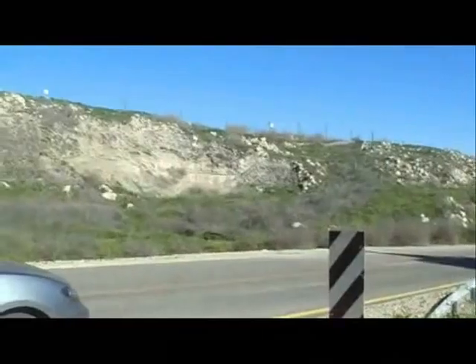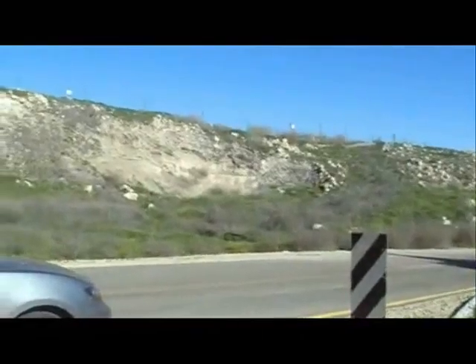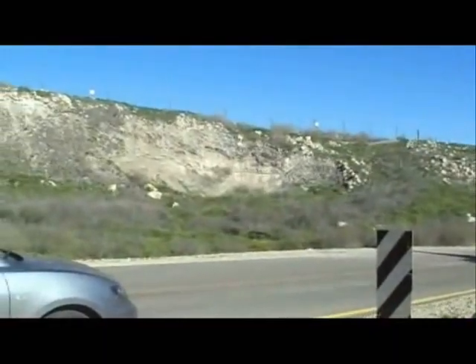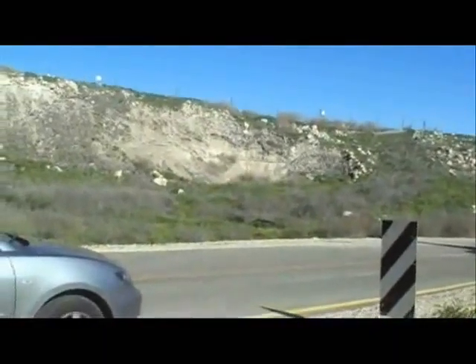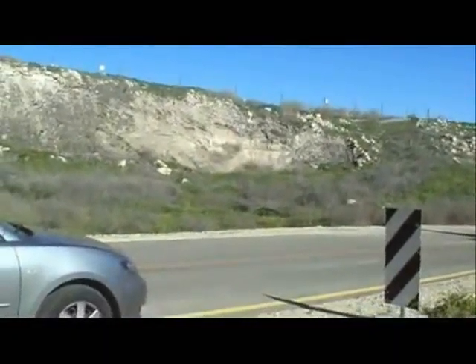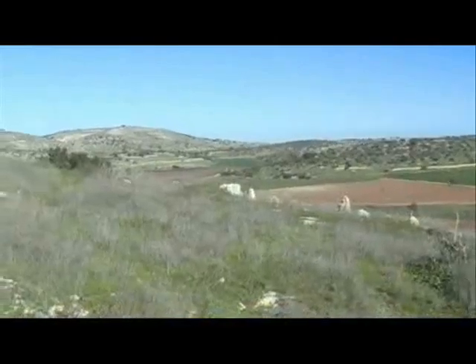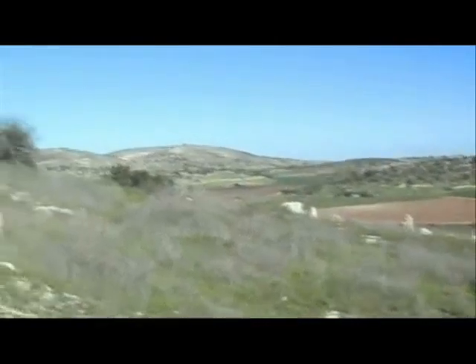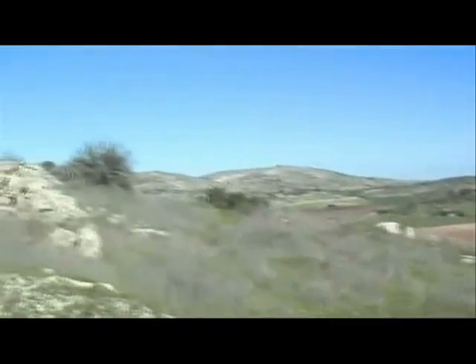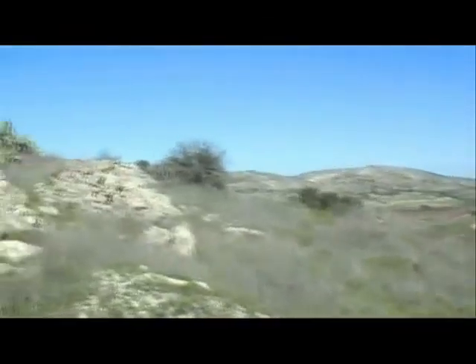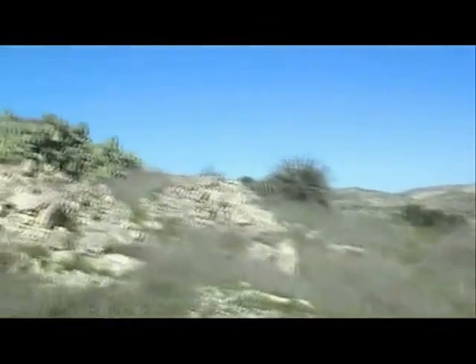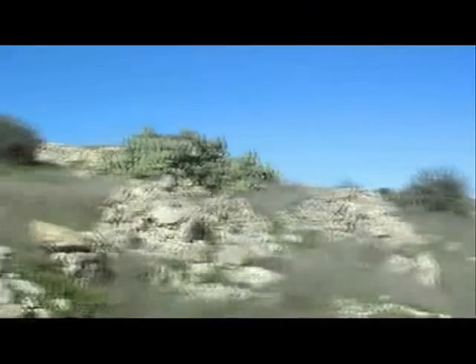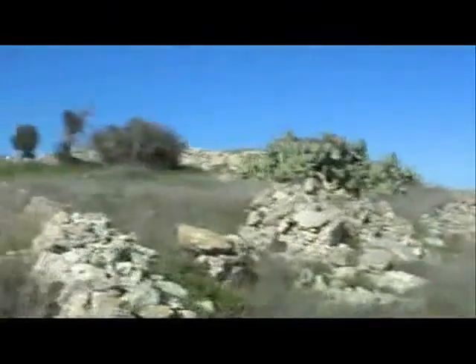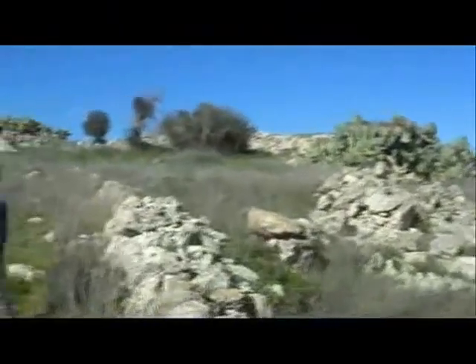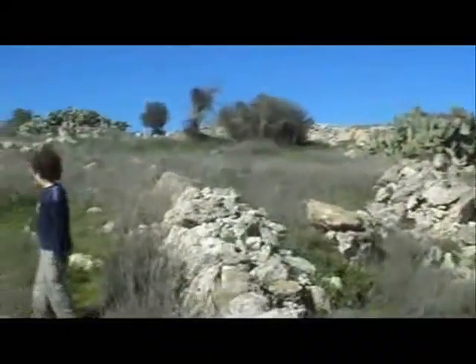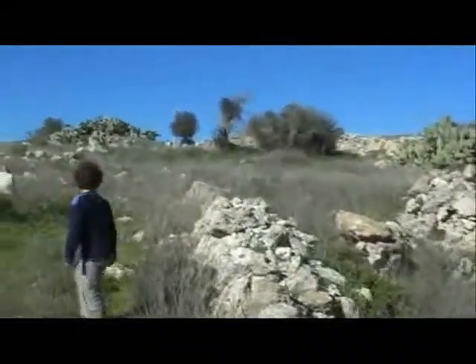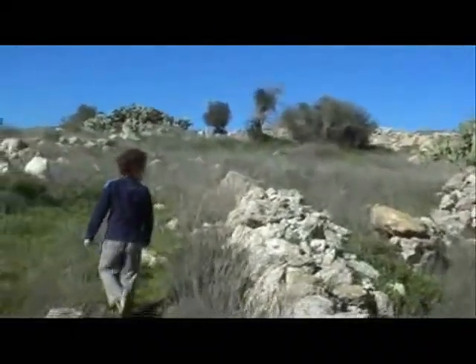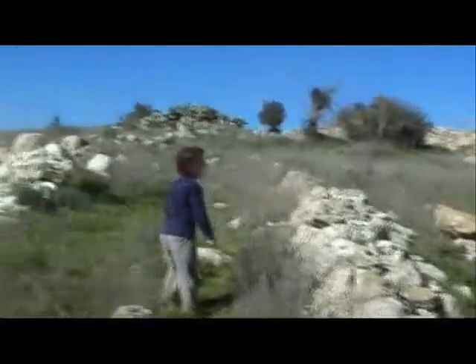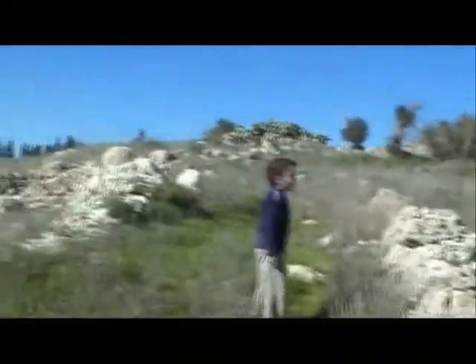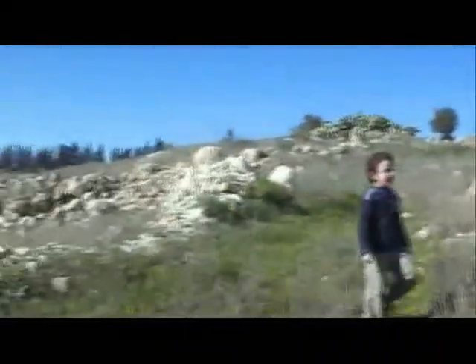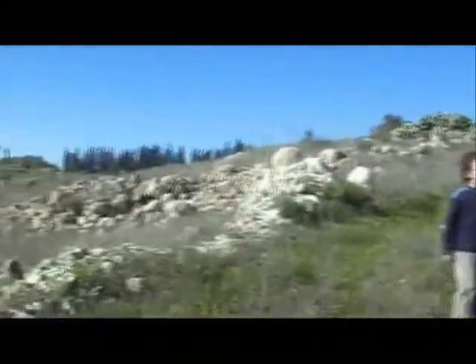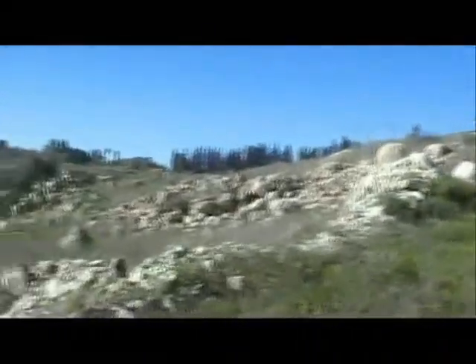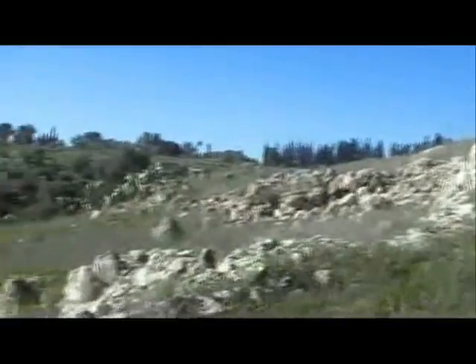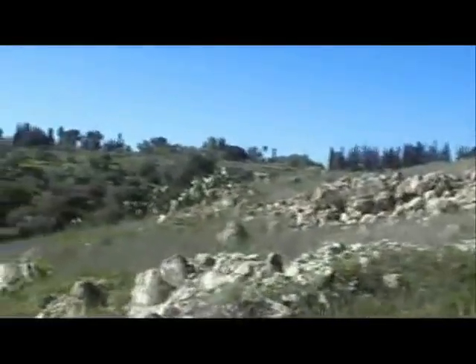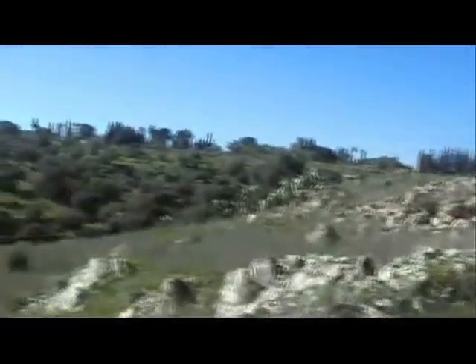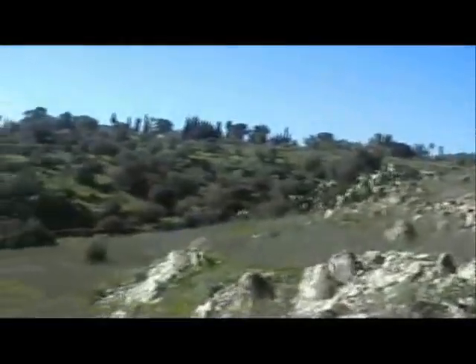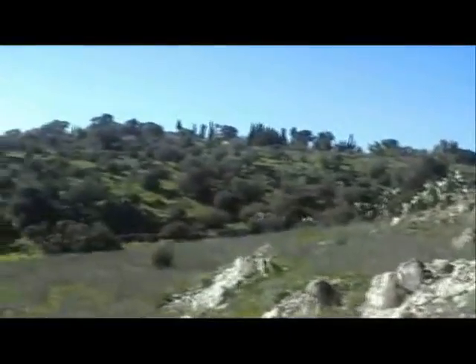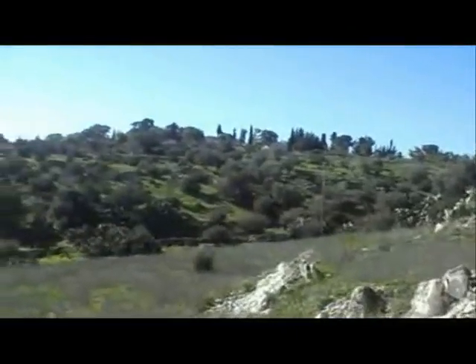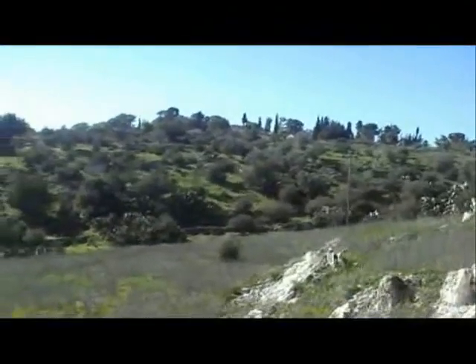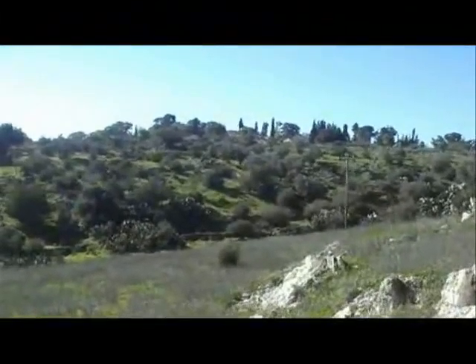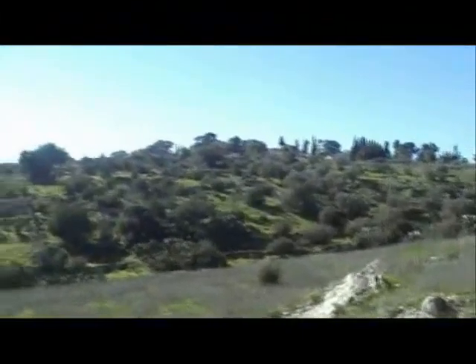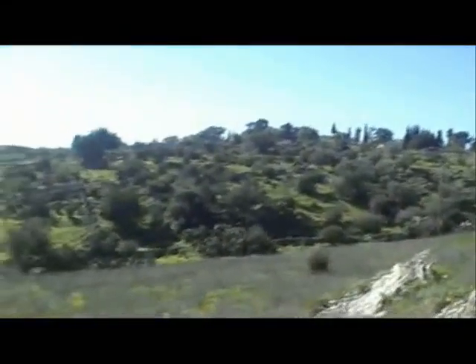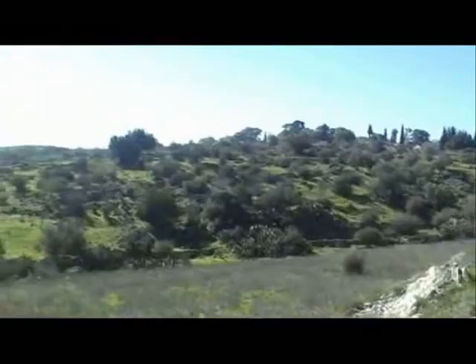Looking north. This is the eastern side of the village.